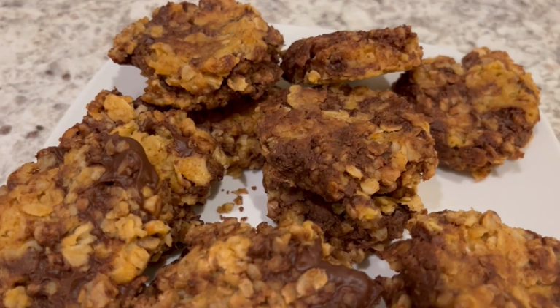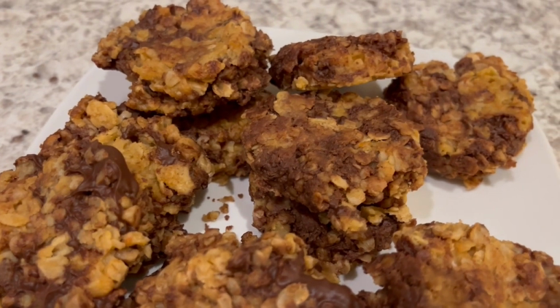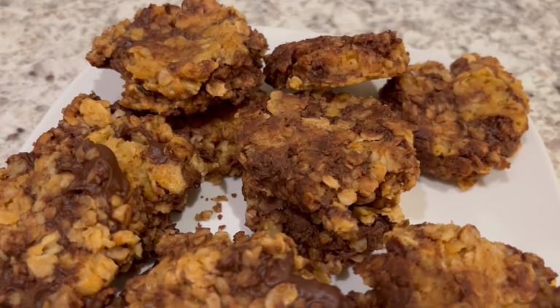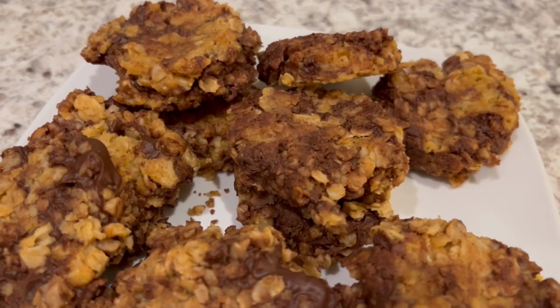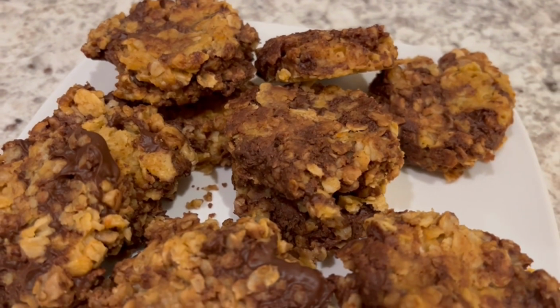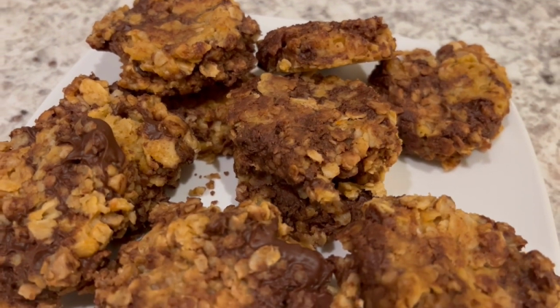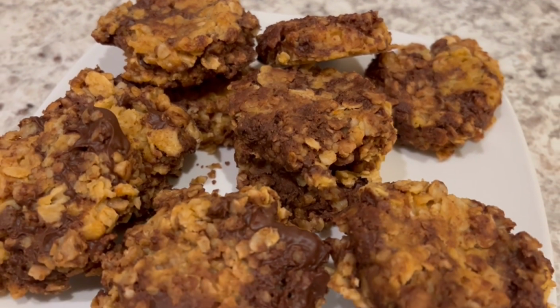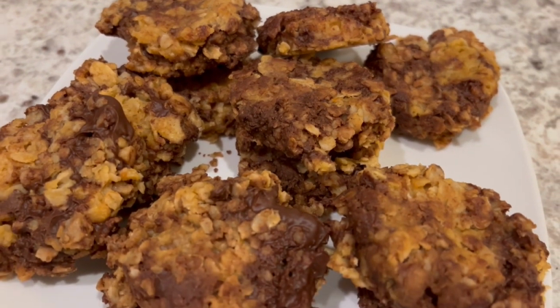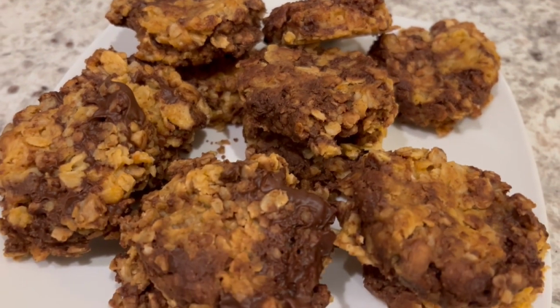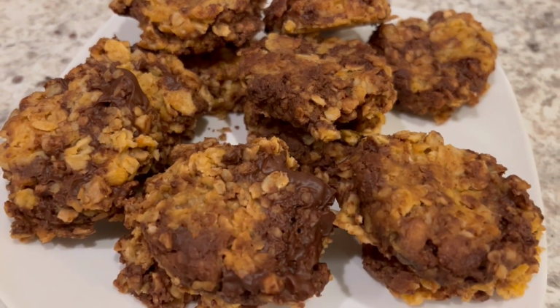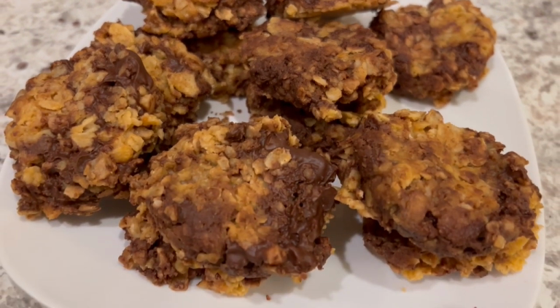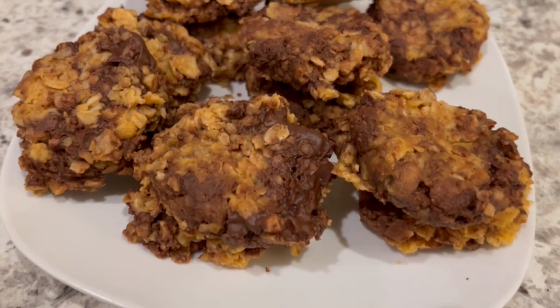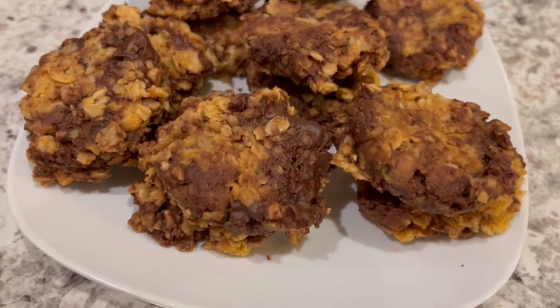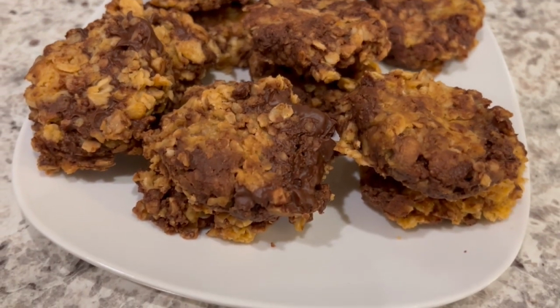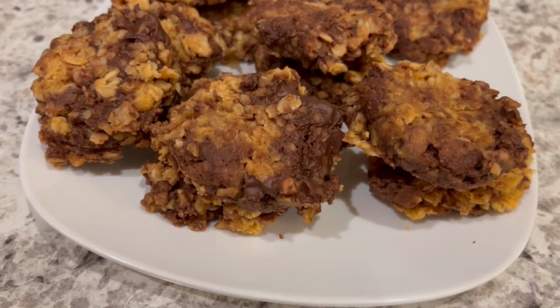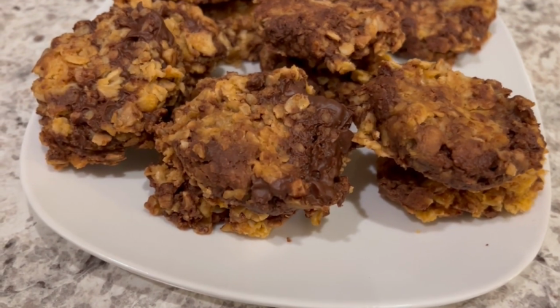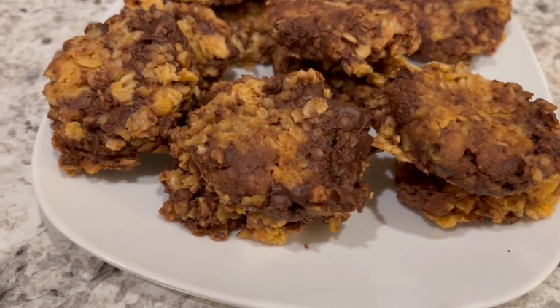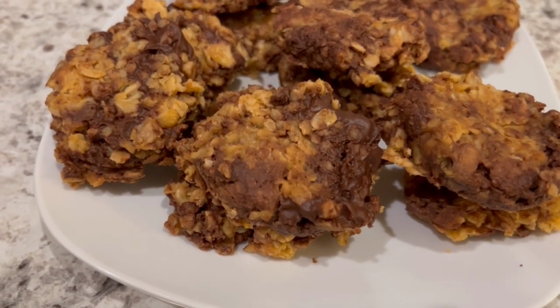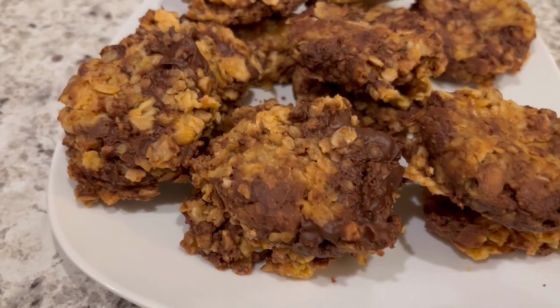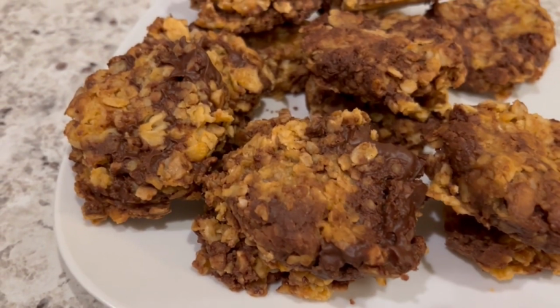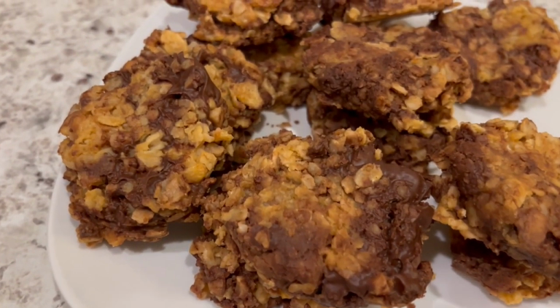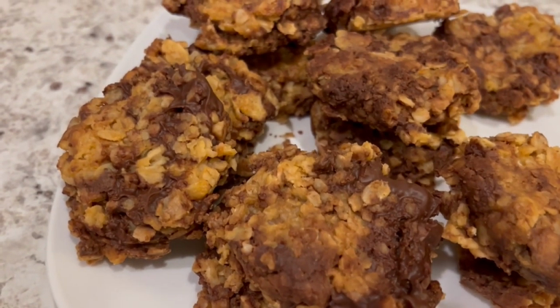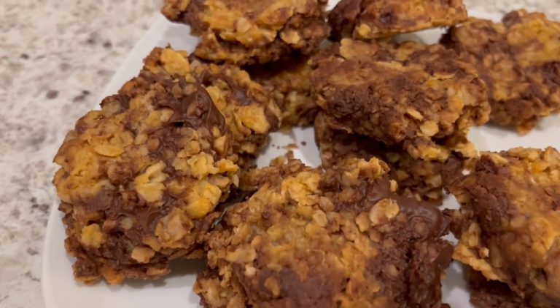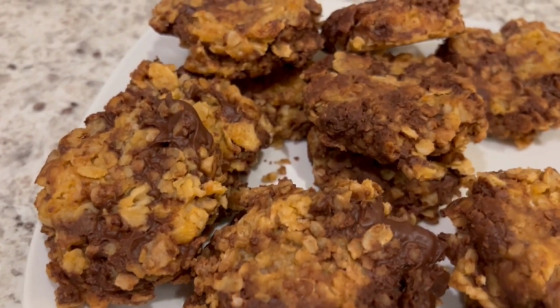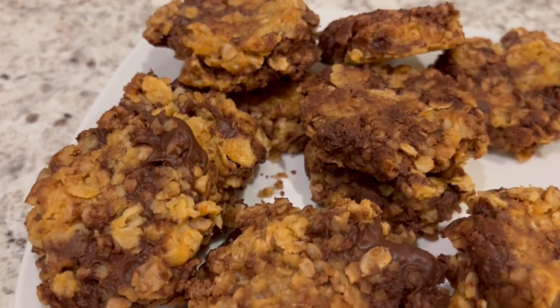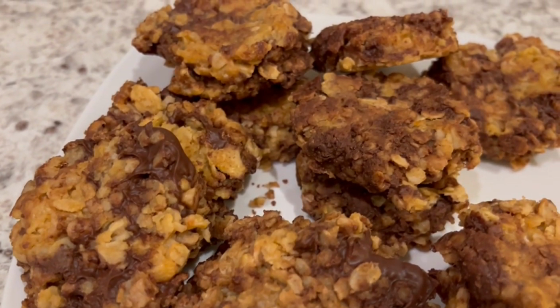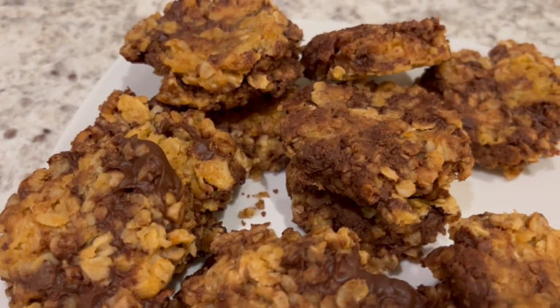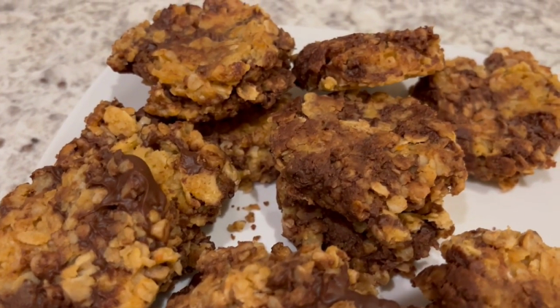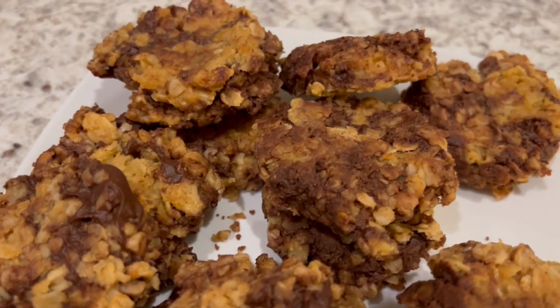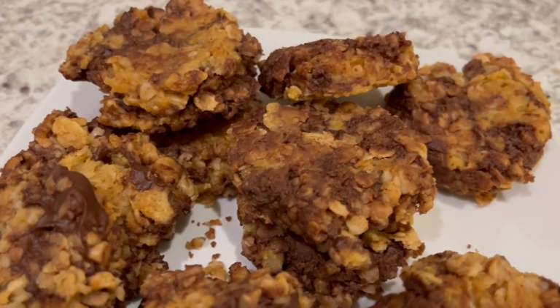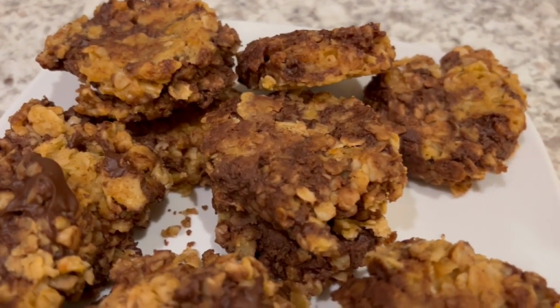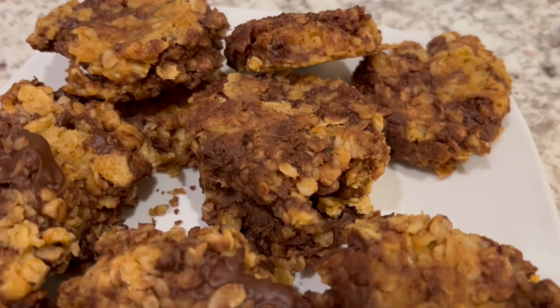I hope you all enjoyed this simple and delicious no-bake cookie. If you did, please make sure to give us a thumbs up. And if you haven't subscribed to our channel, we'd certainly love to have you. Thanks so much for watching, and we'll see you all next time.